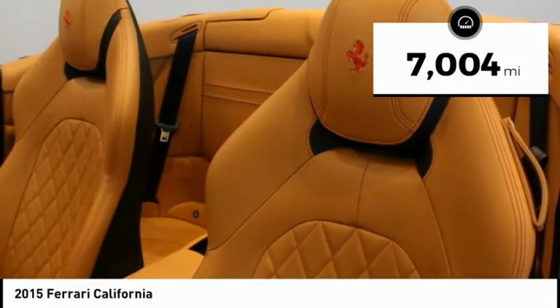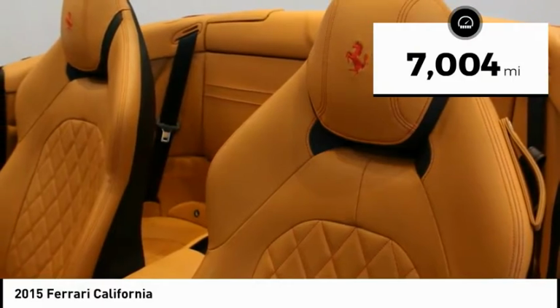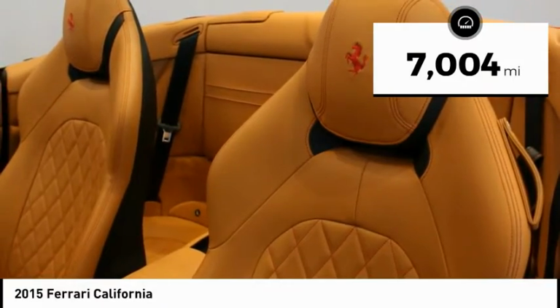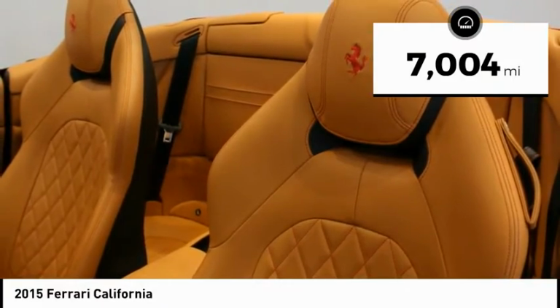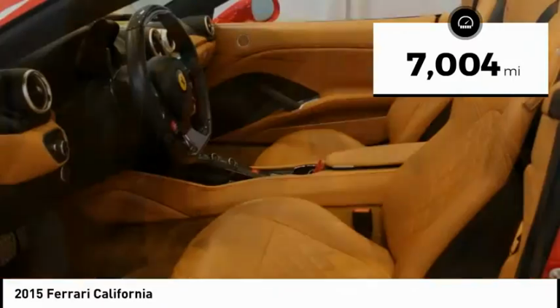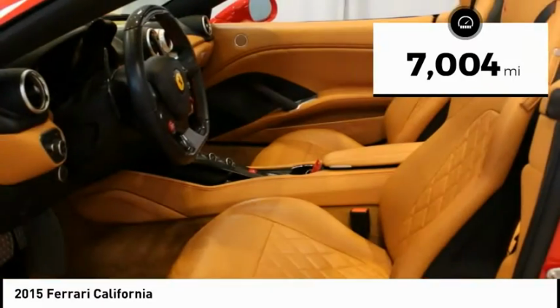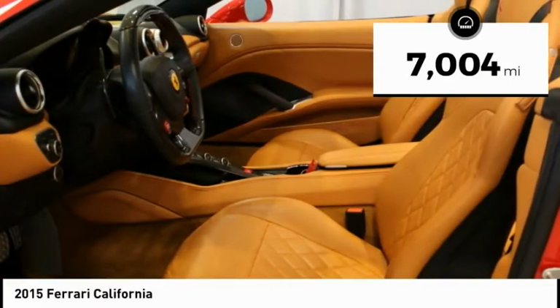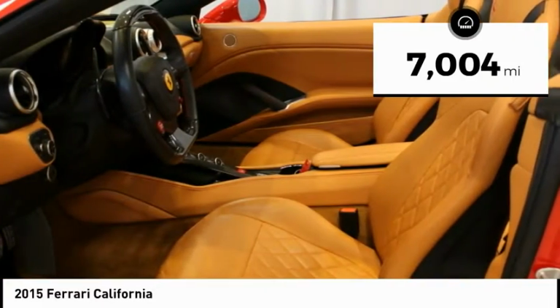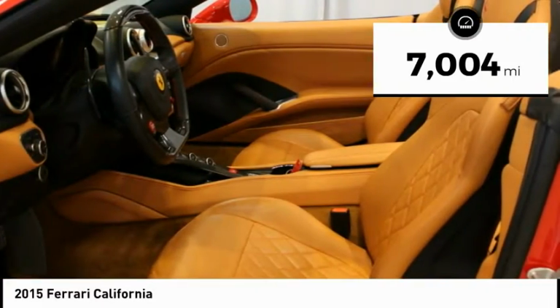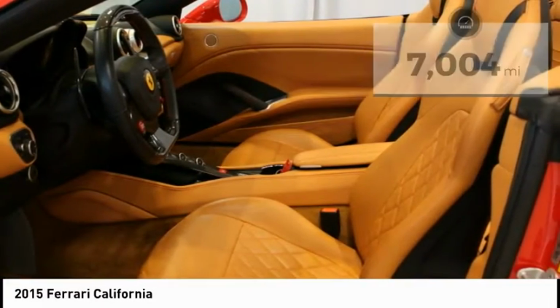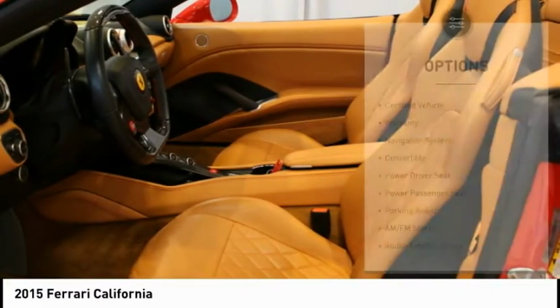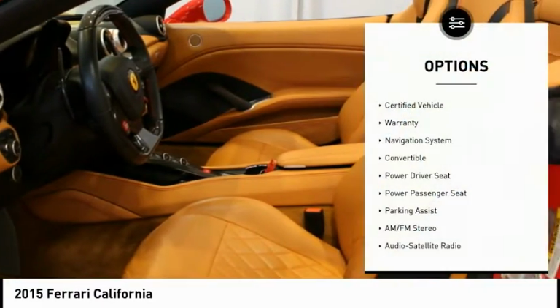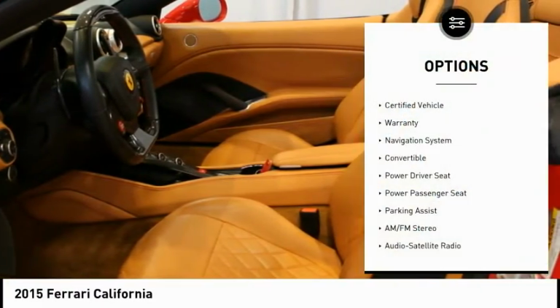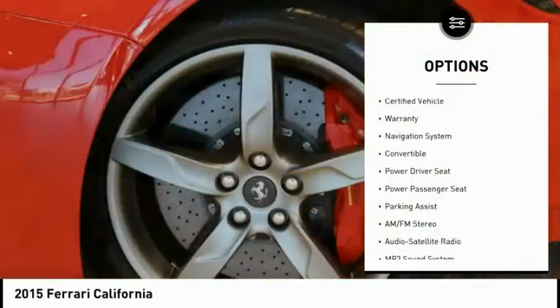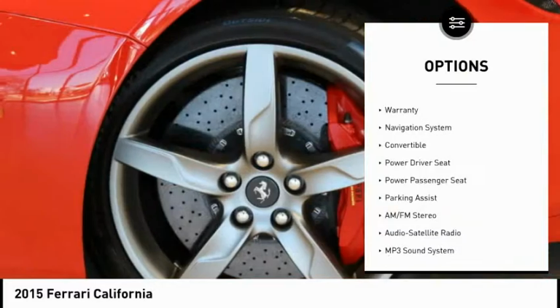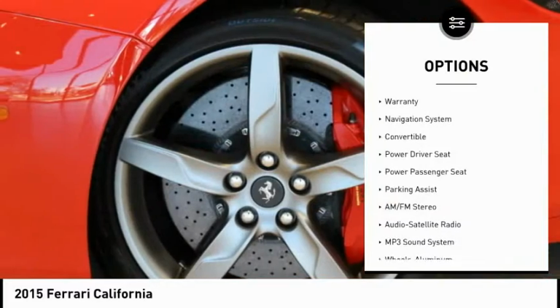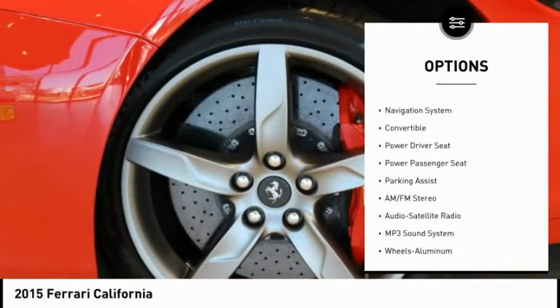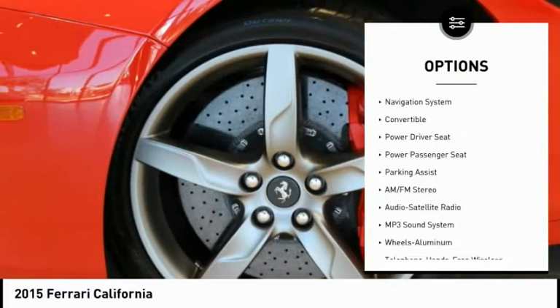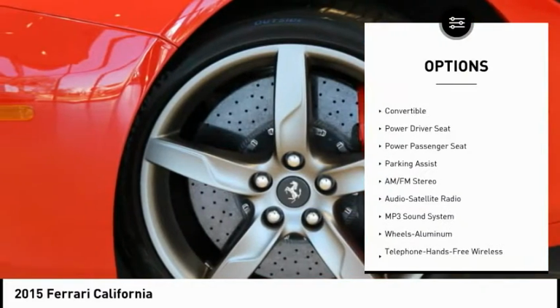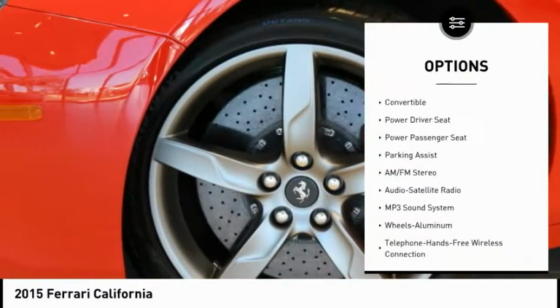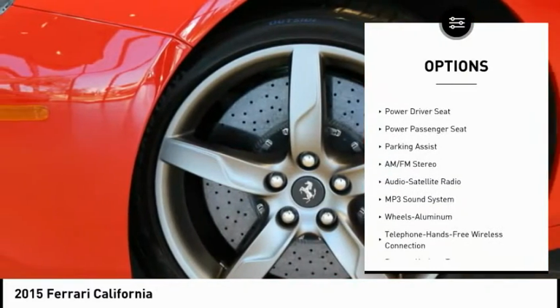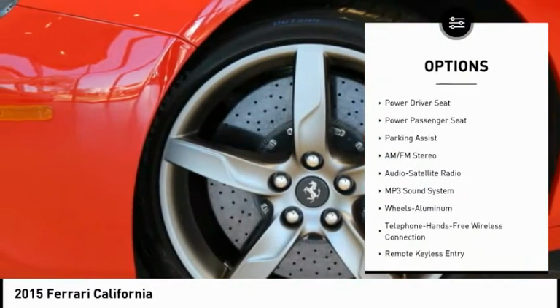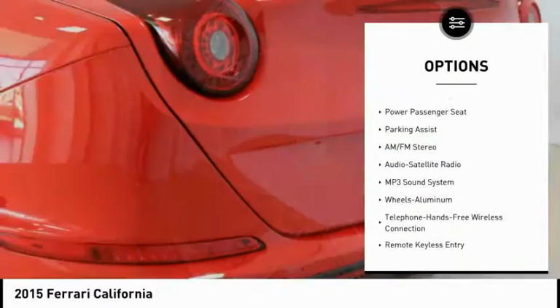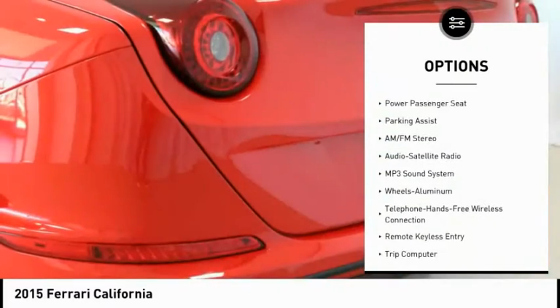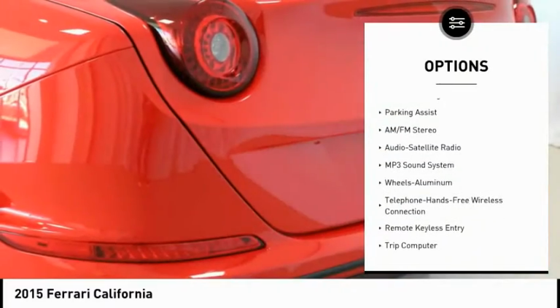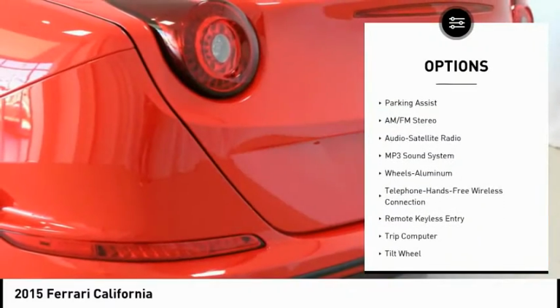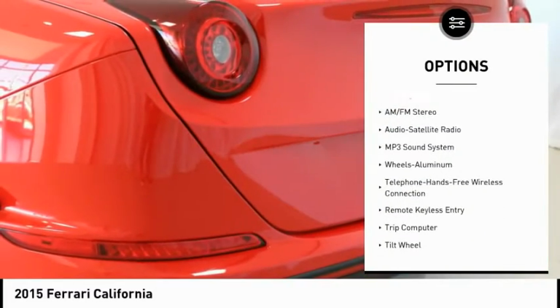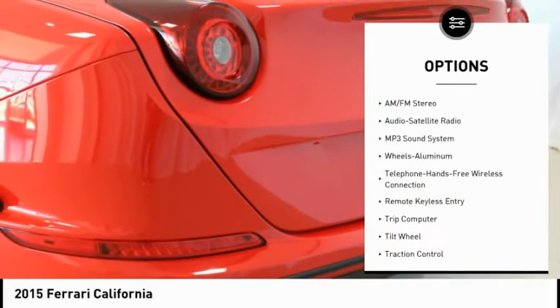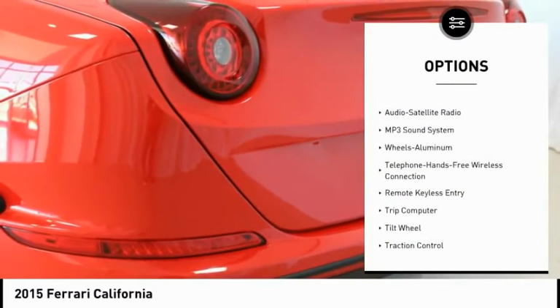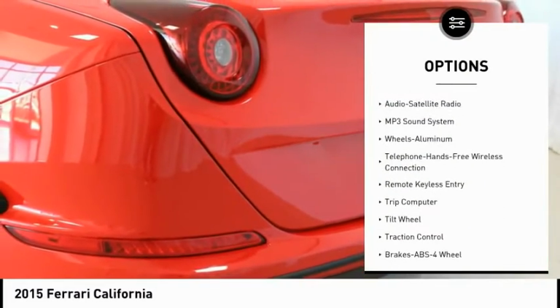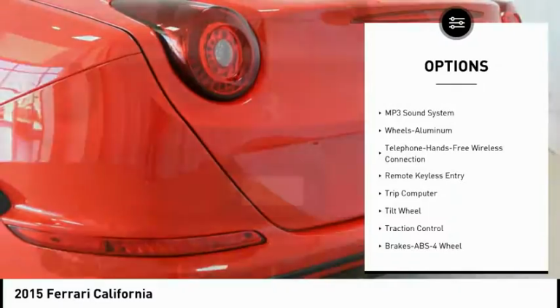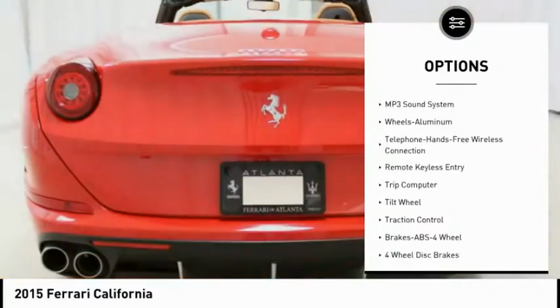Horse stitched on headrest, sport exhaust pipes, inner color door panel trim, inner color rear leather trim, Scuderia Ferrari shields, and diamond pattern front and rear seats.